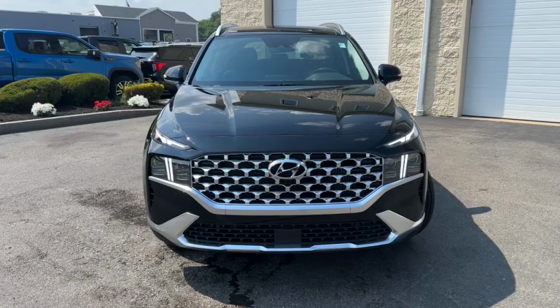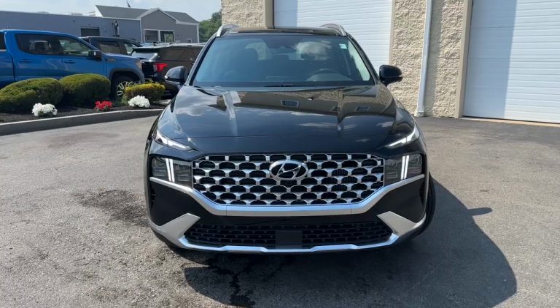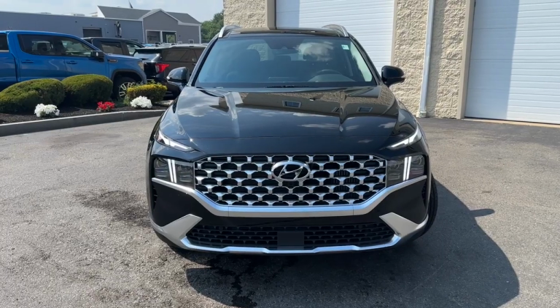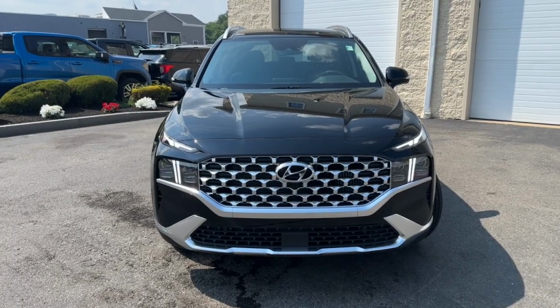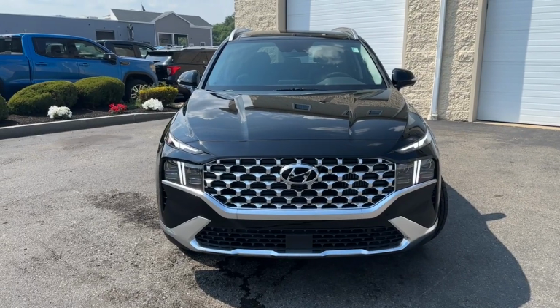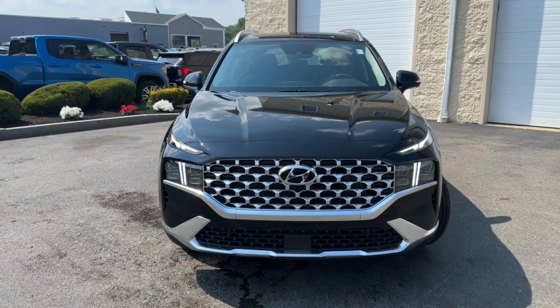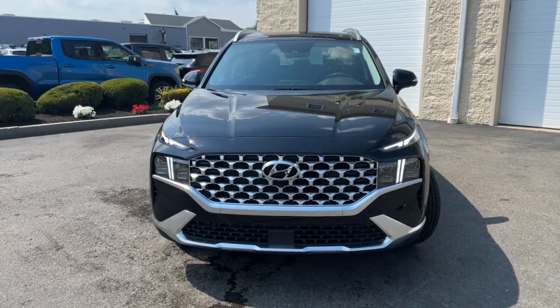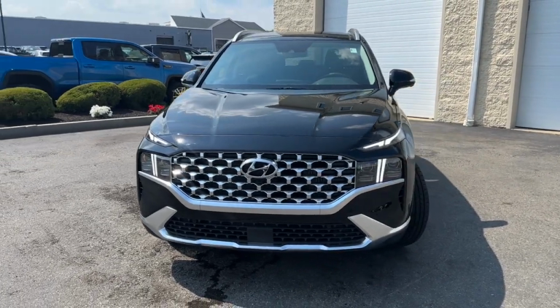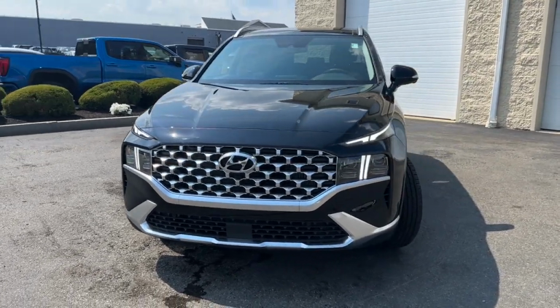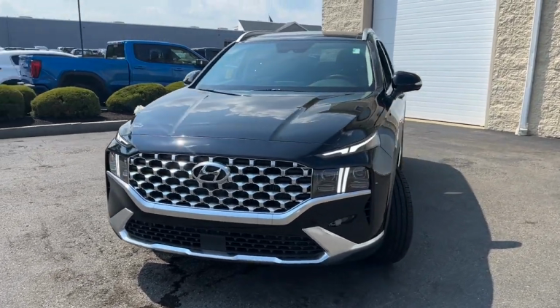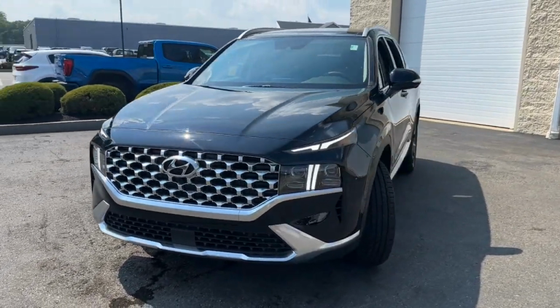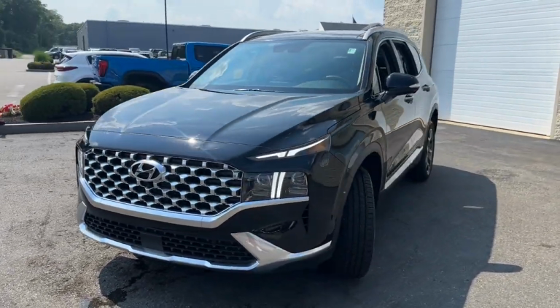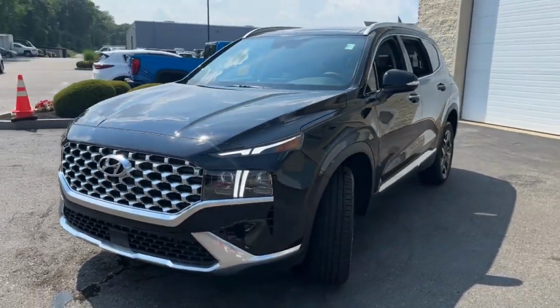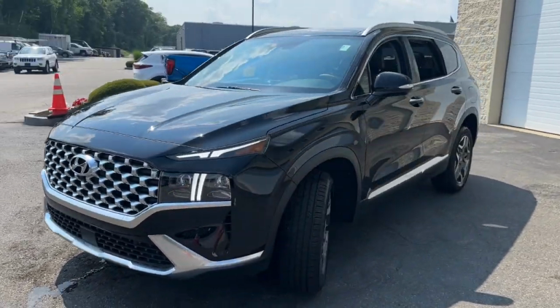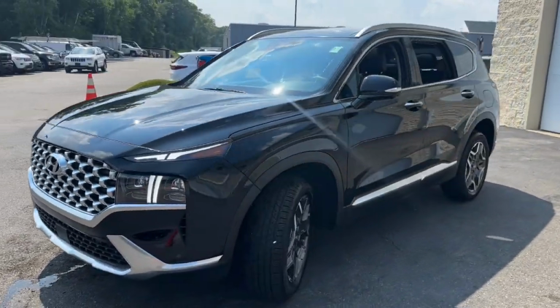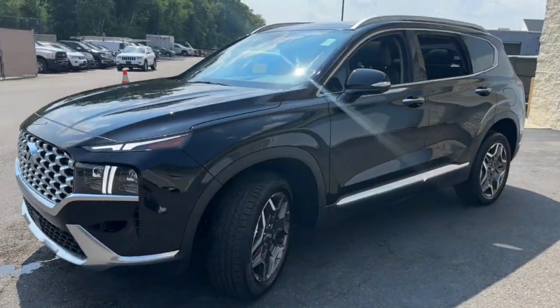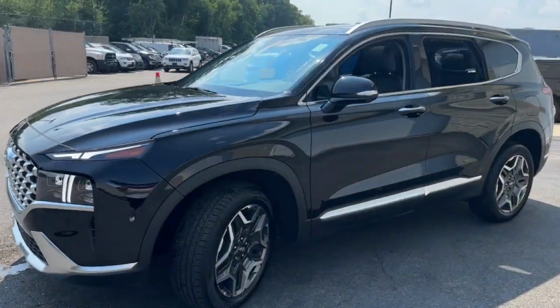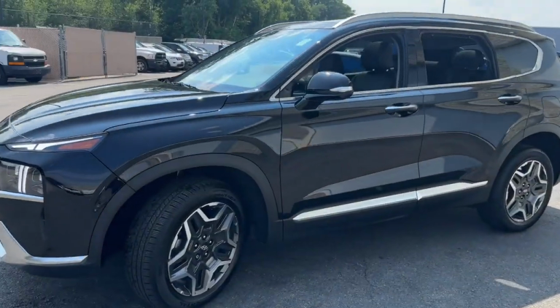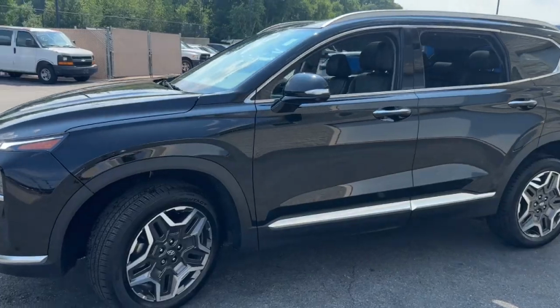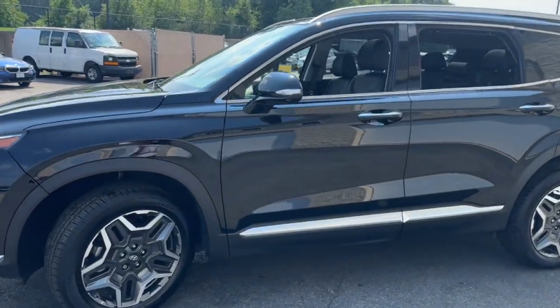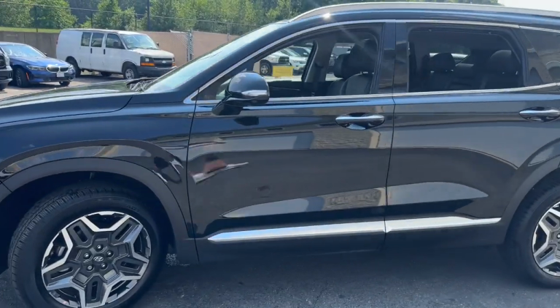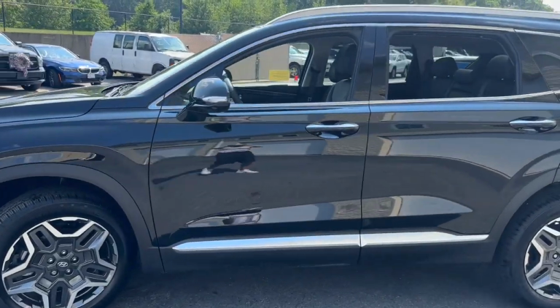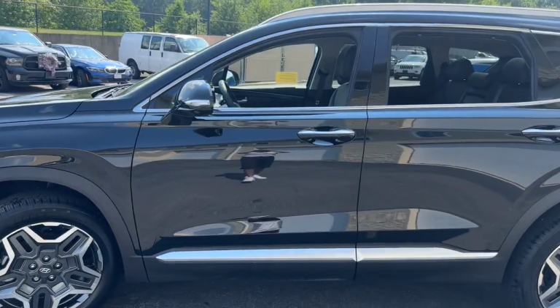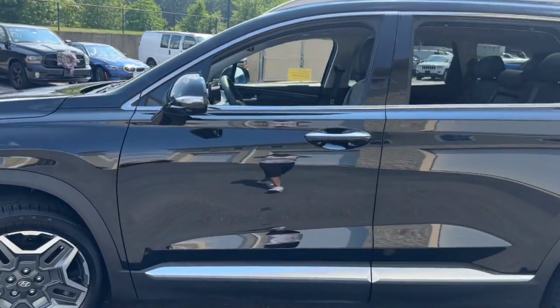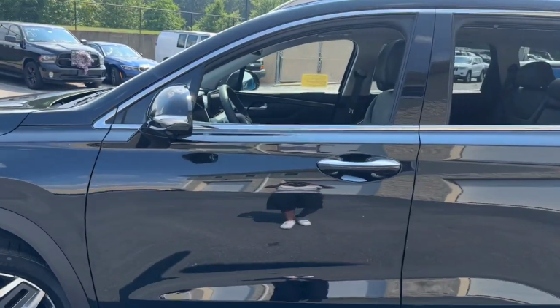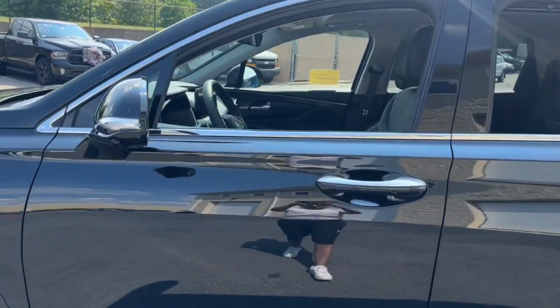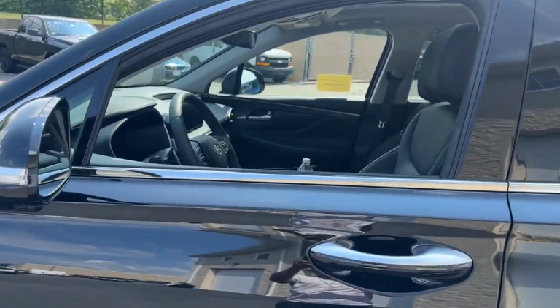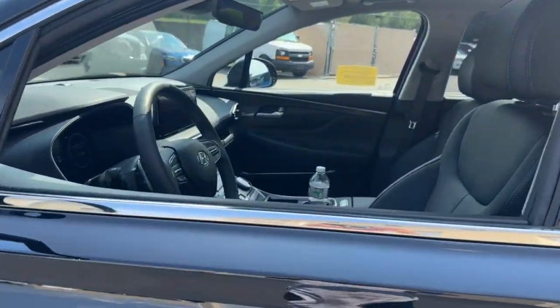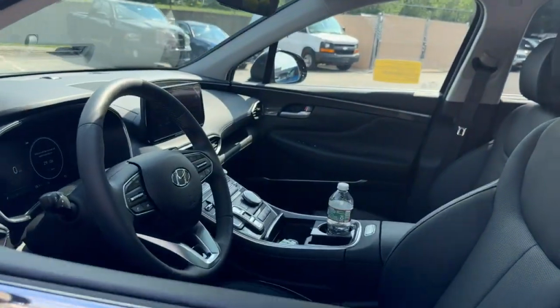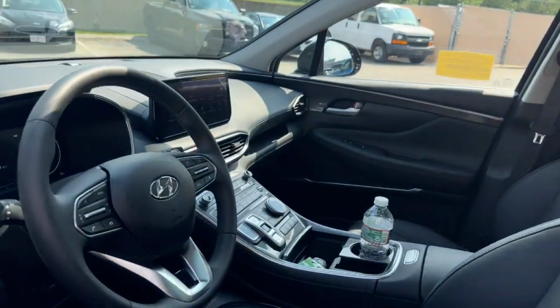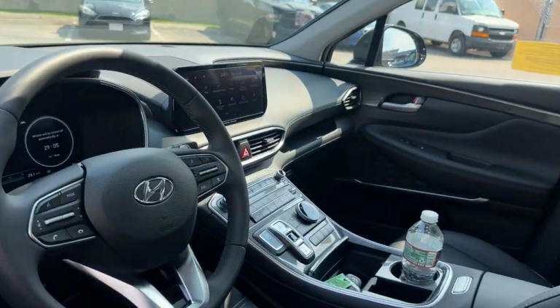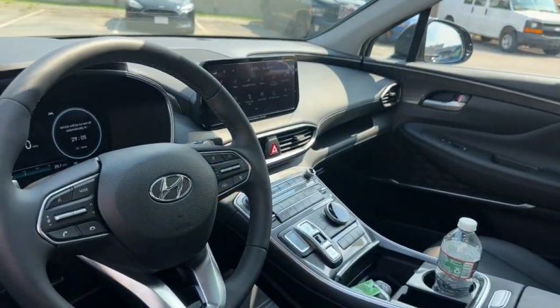You will be amazed by this 2023 Hyundai Santa Fe. This vehicle is an outstanding buy with fewer than 5,000 miles on the odometer.